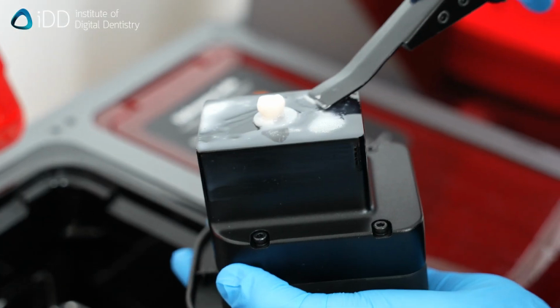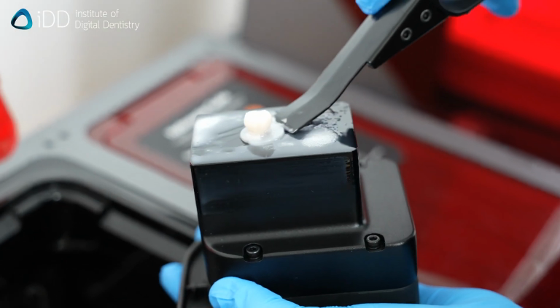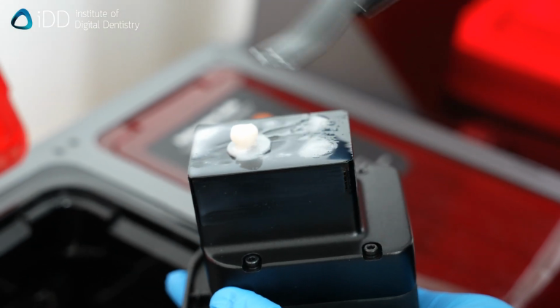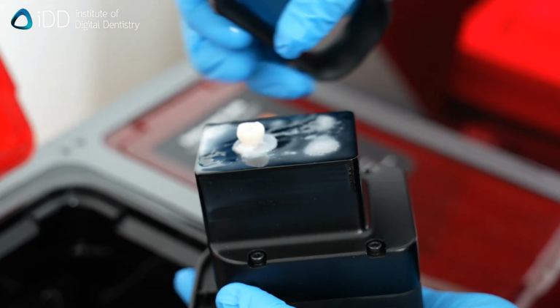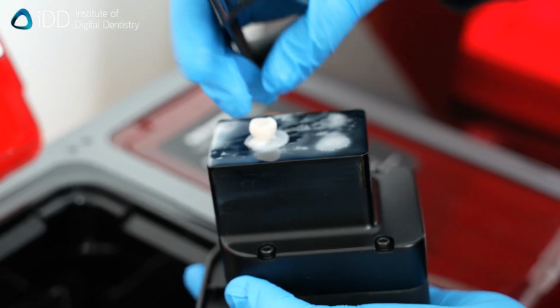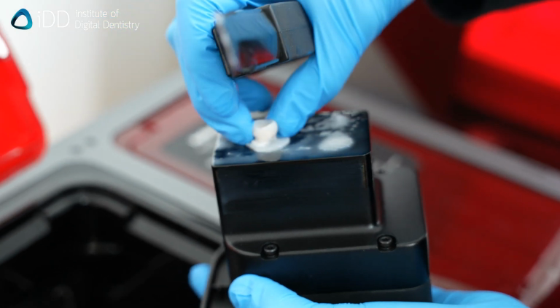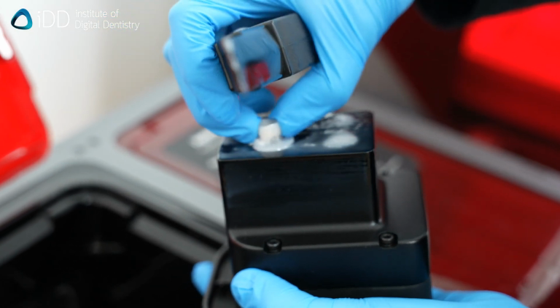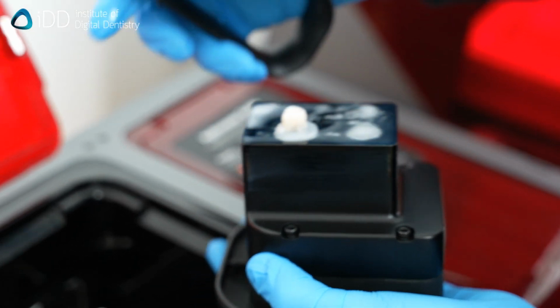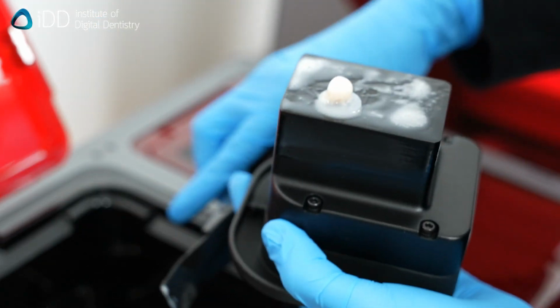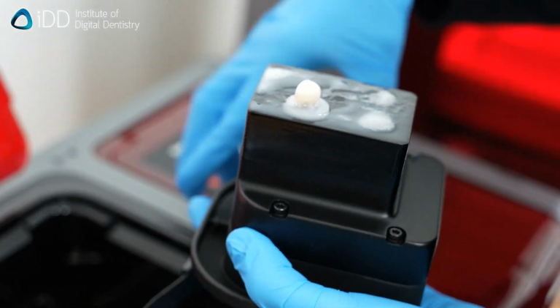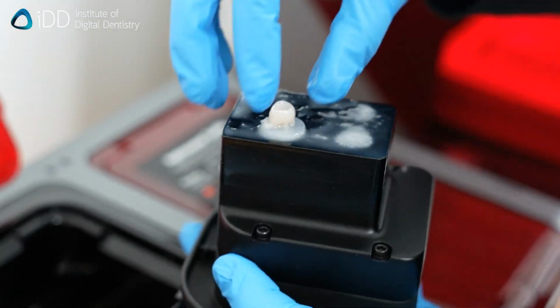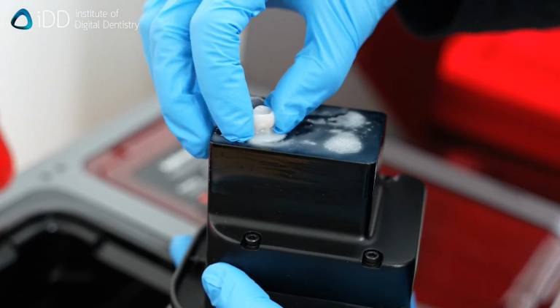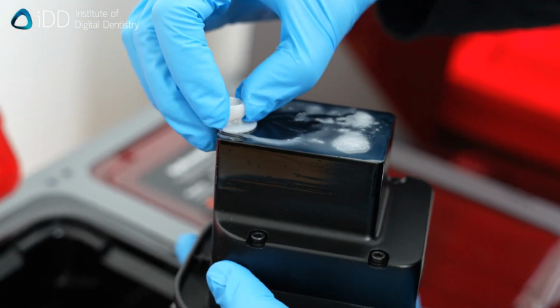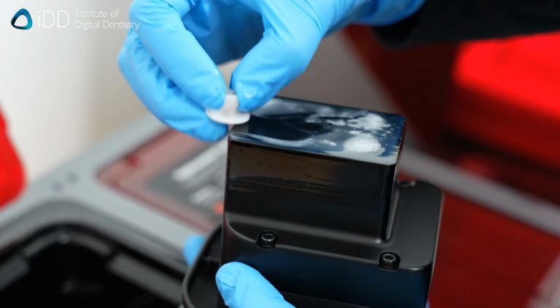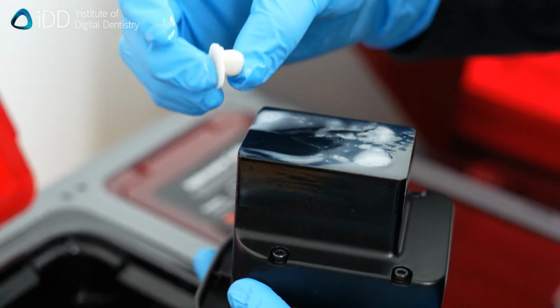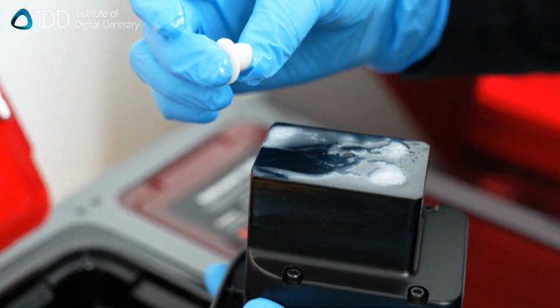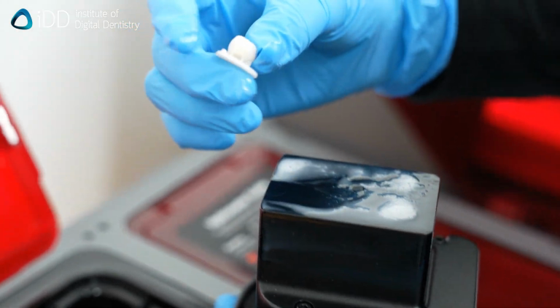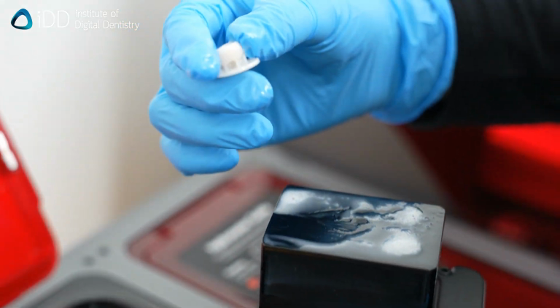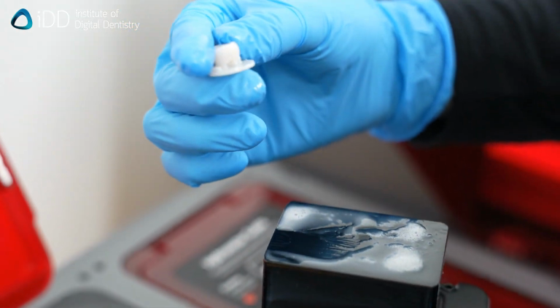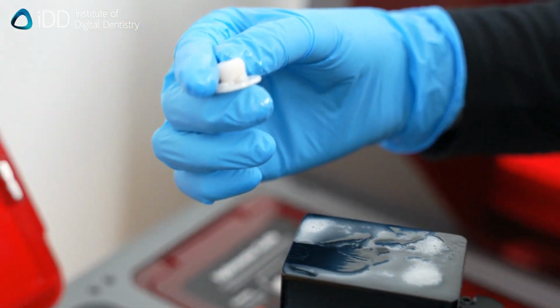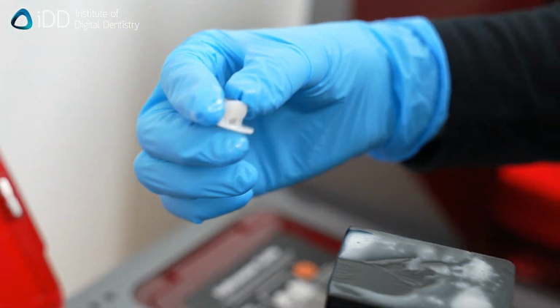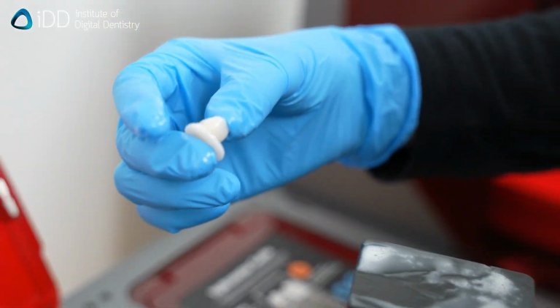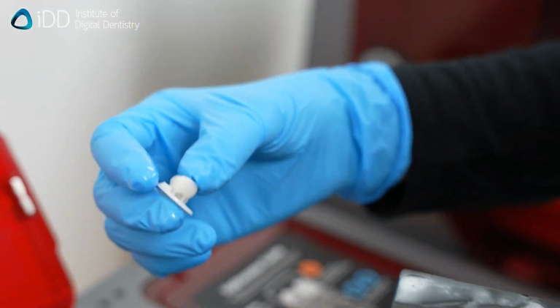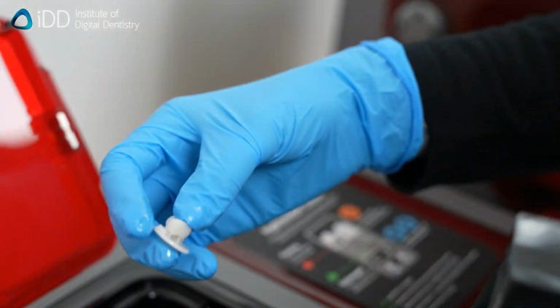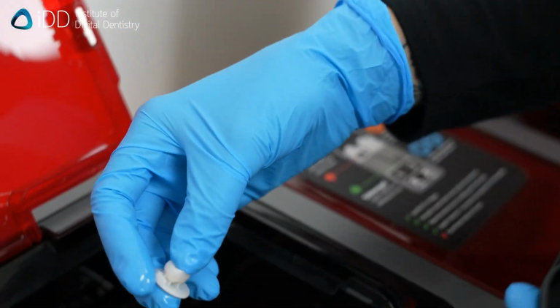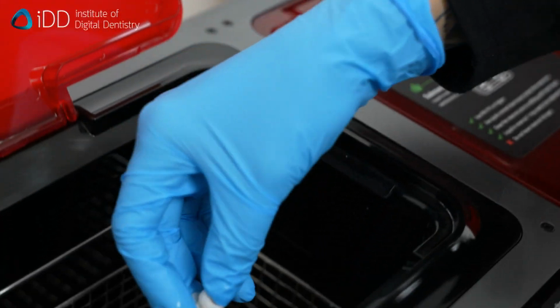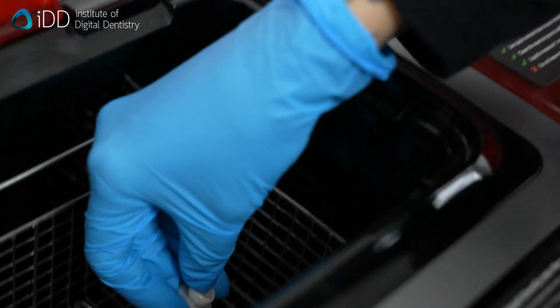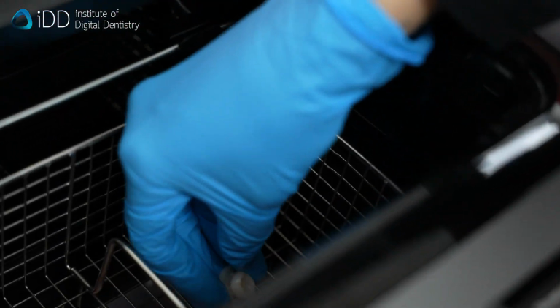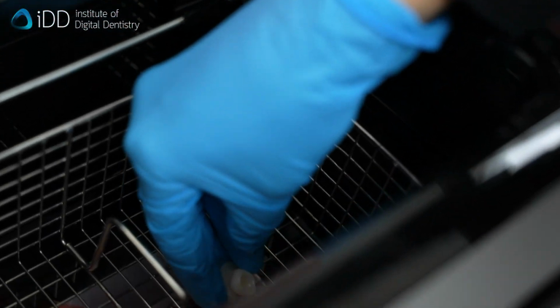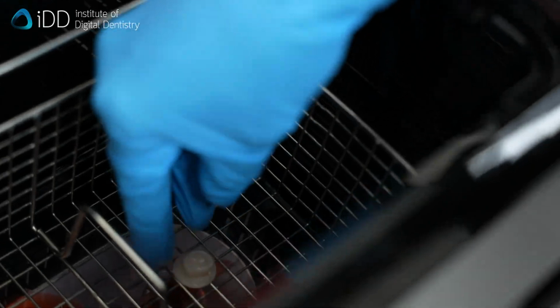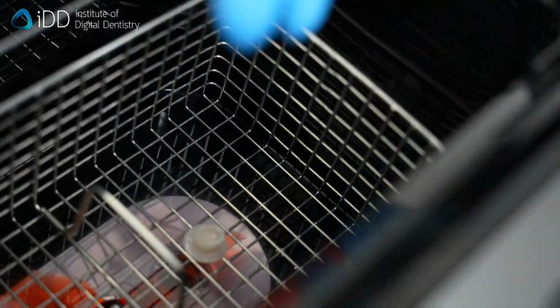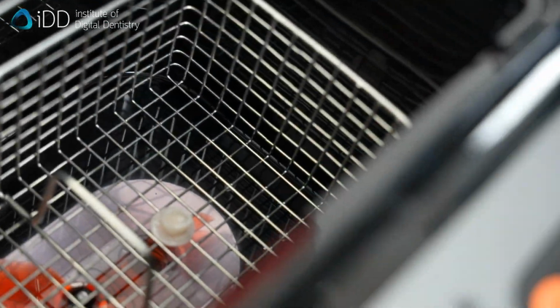Once the print is completed, remove the printed crown and wash it using isopropyl alcohol. Here, we use the Sprintray Pro Wash and Dry unit.